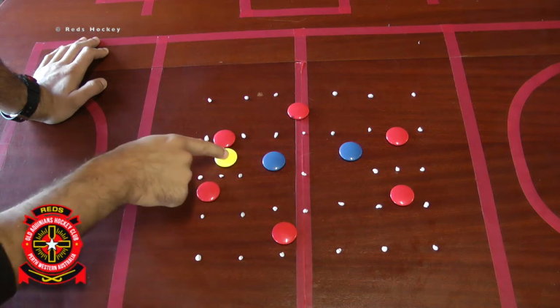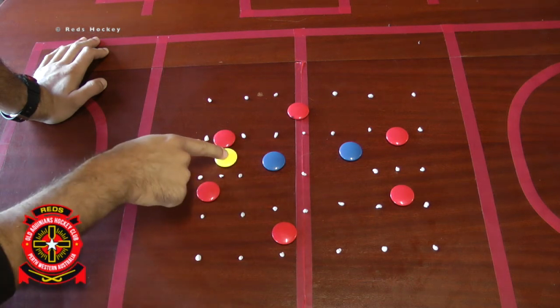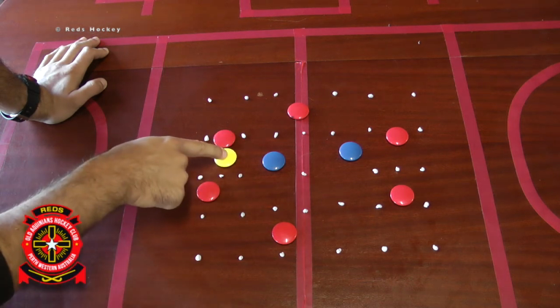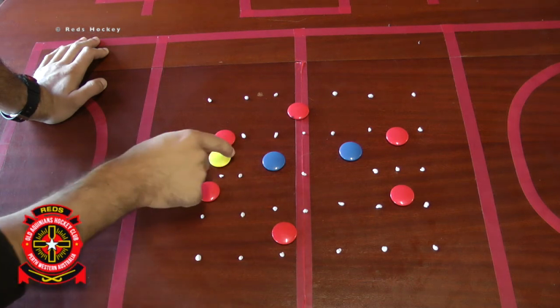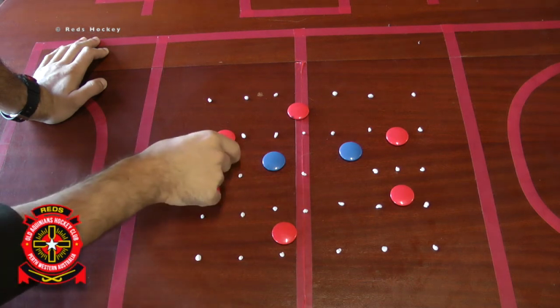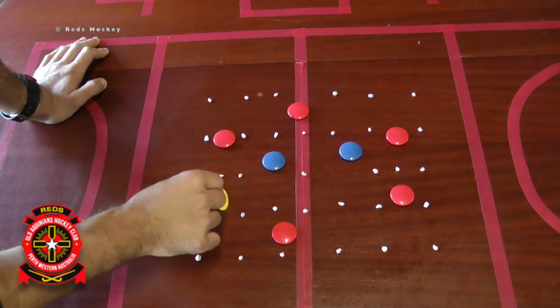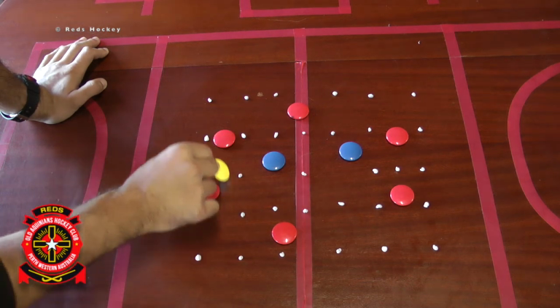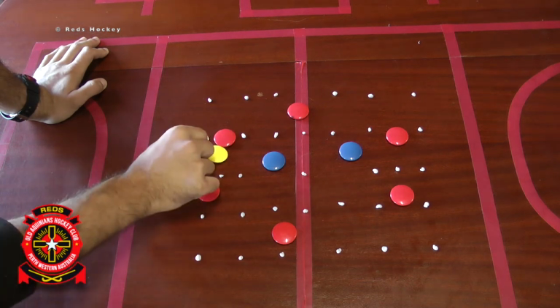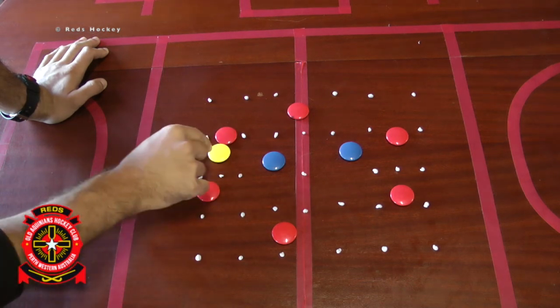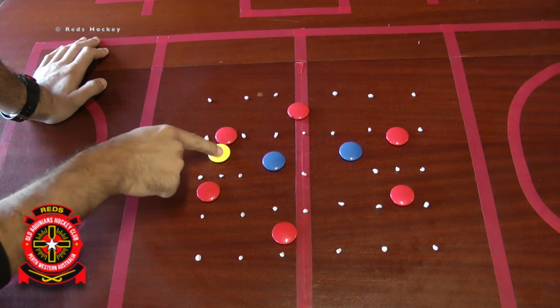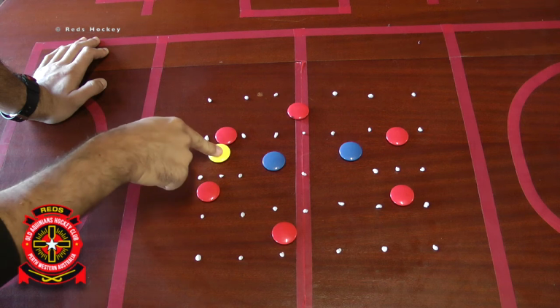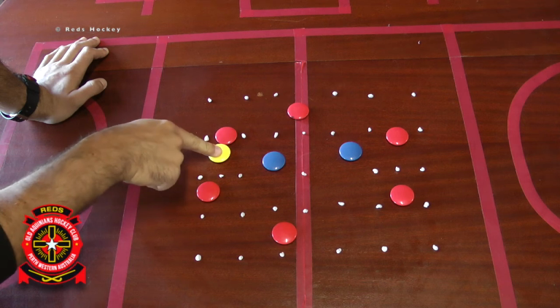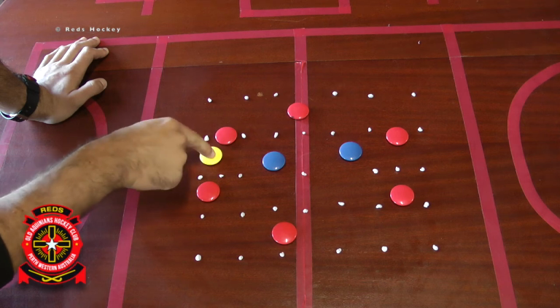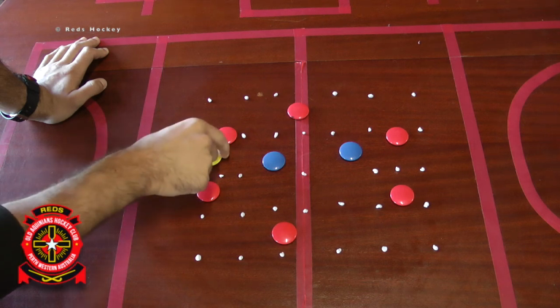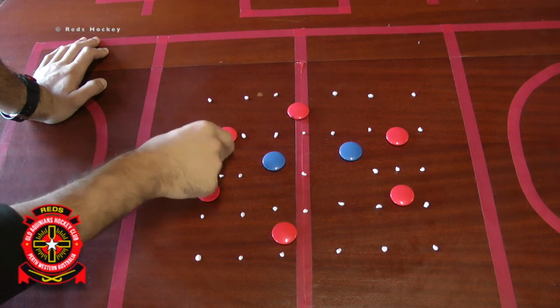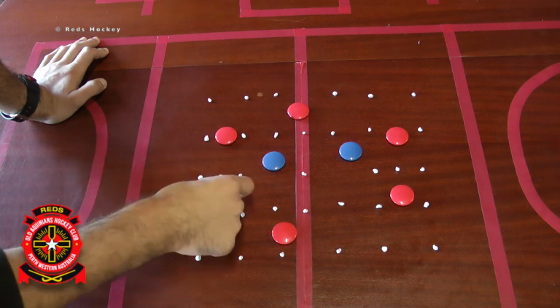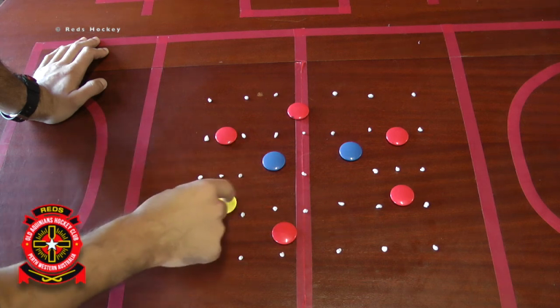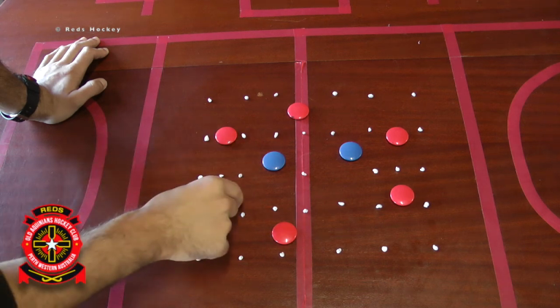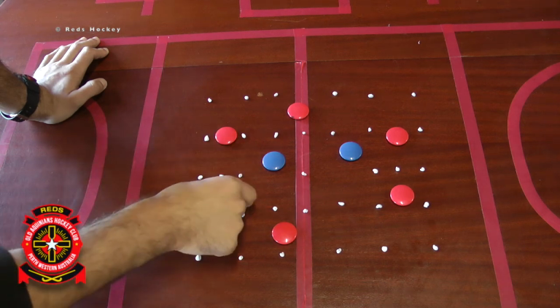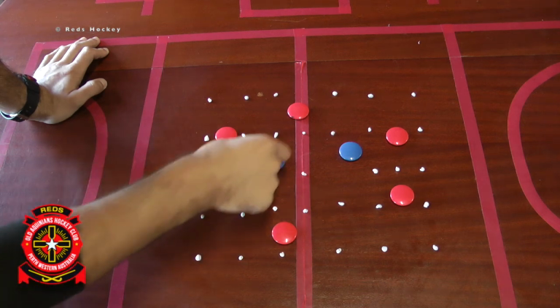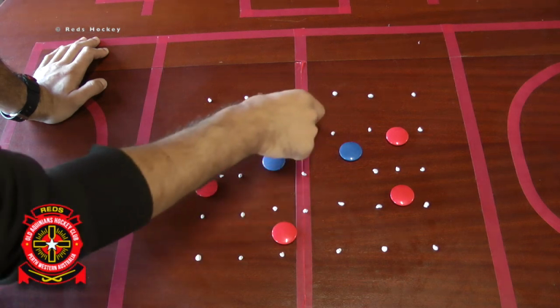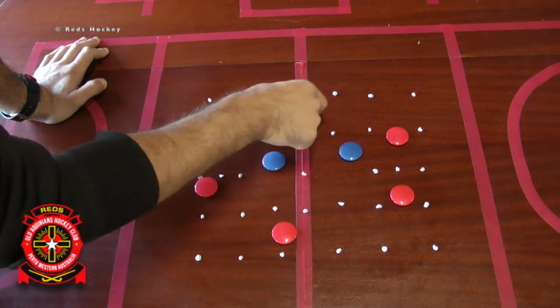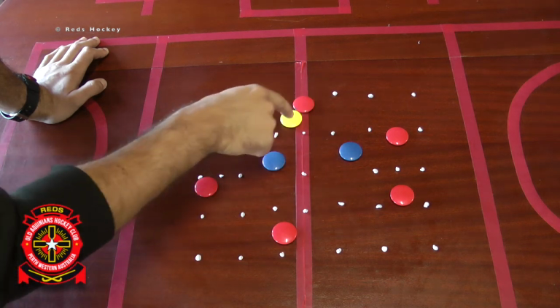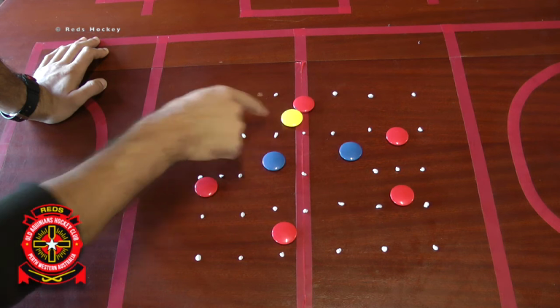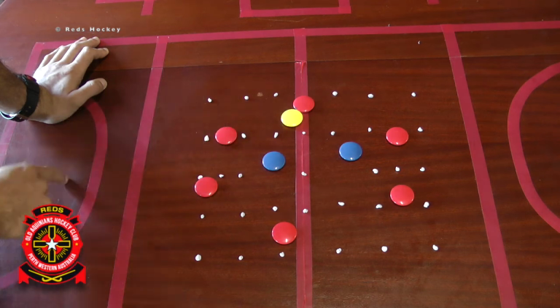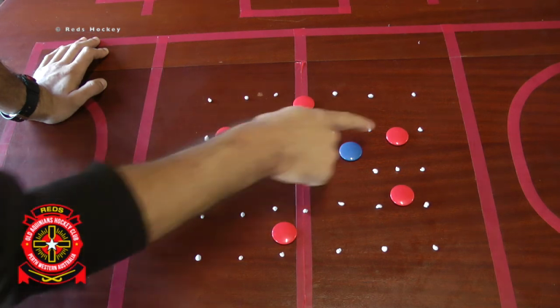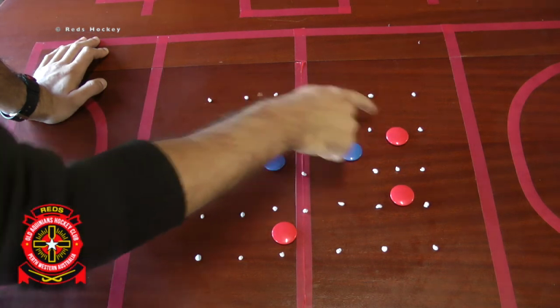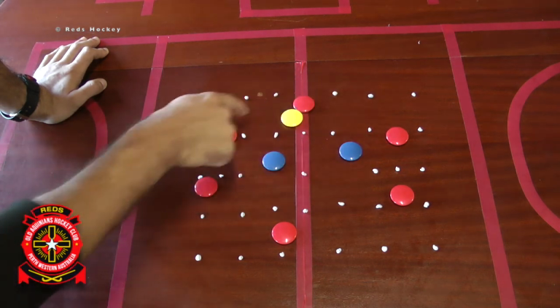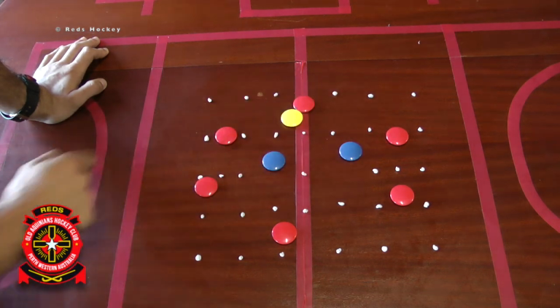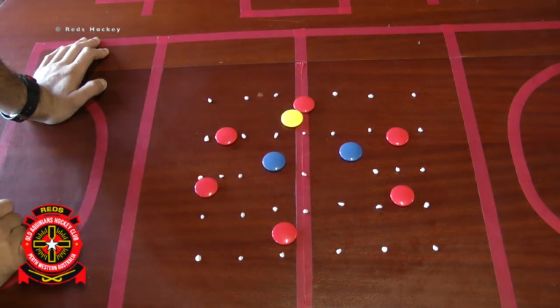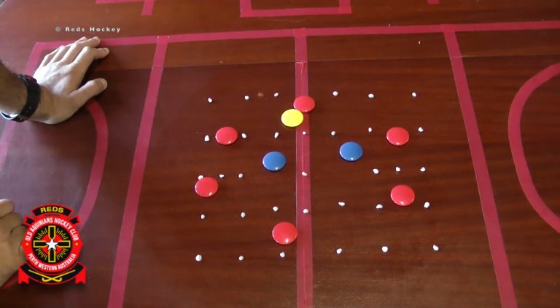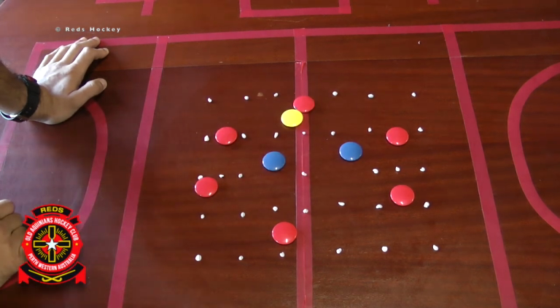Now, very simply, you could go to the outside and just pass it straight down the line — that would be one point if they can get the ball to this person. If they get it to the full back of the back three here, then they get two points.